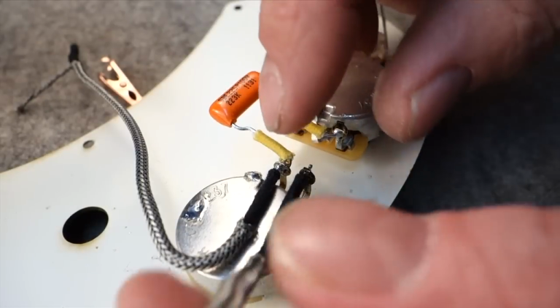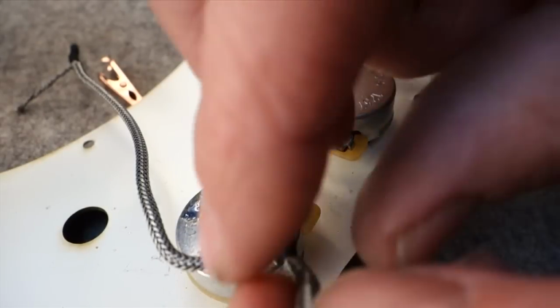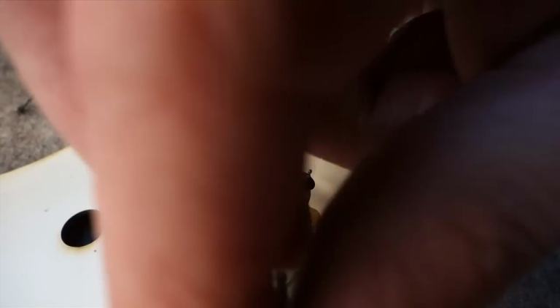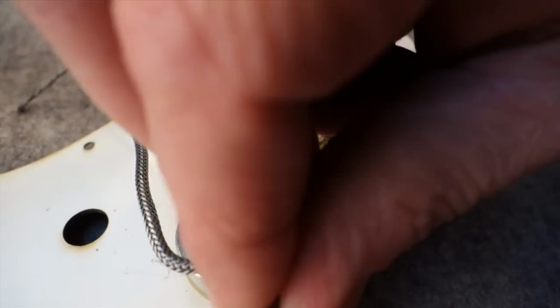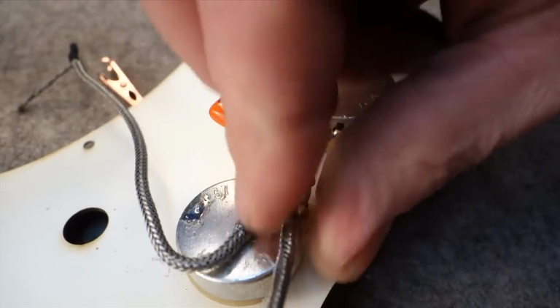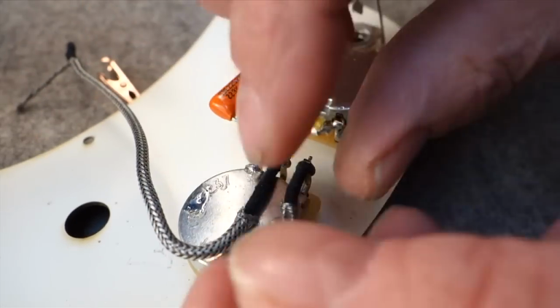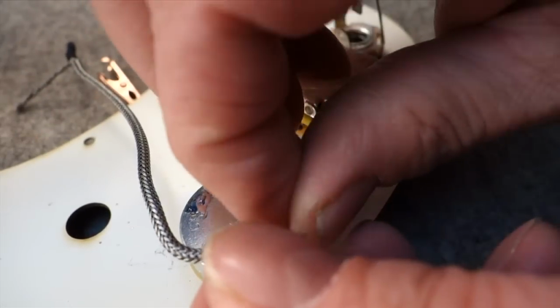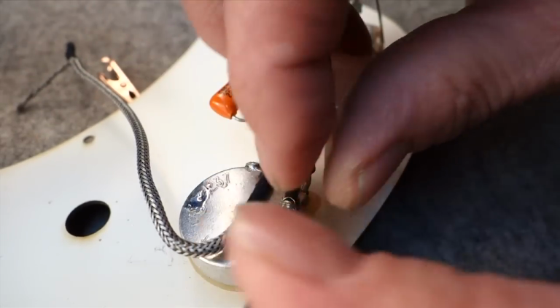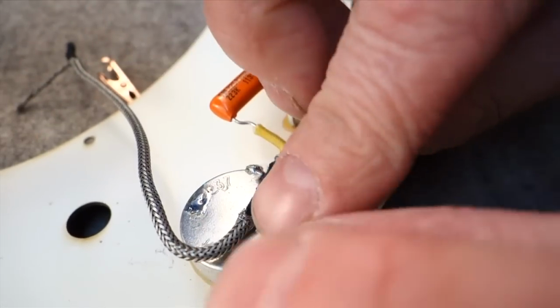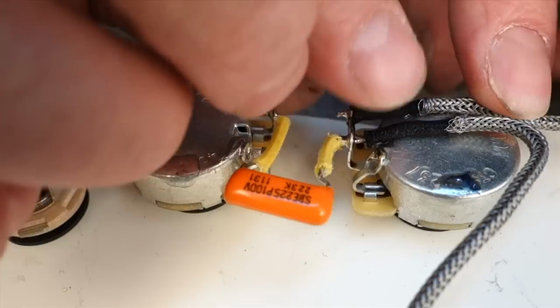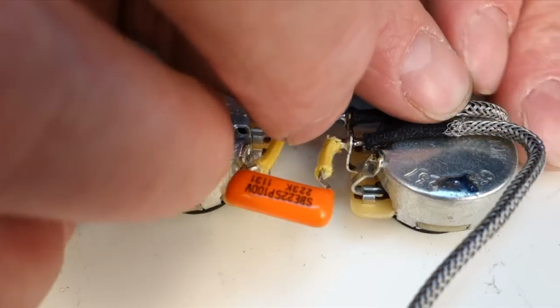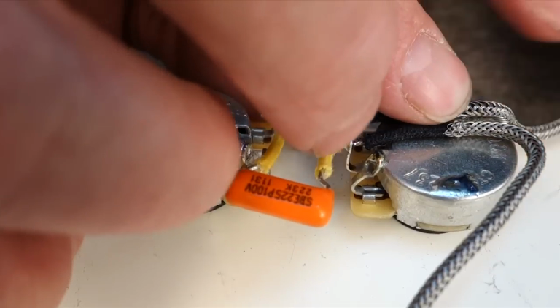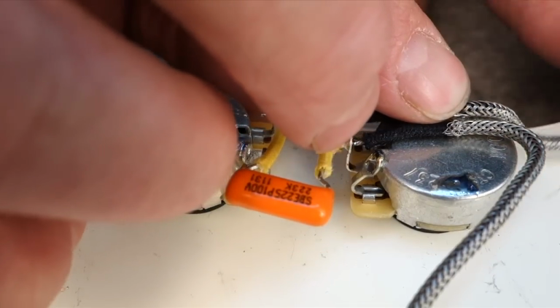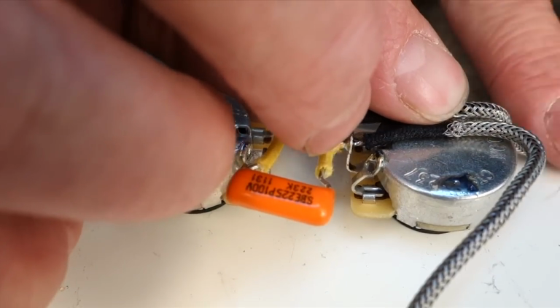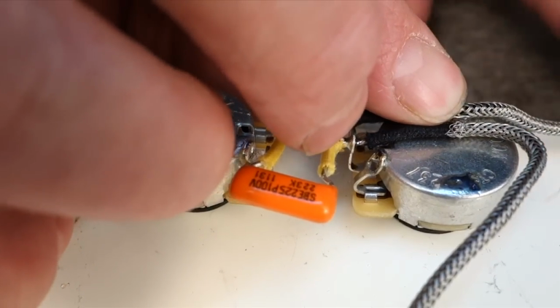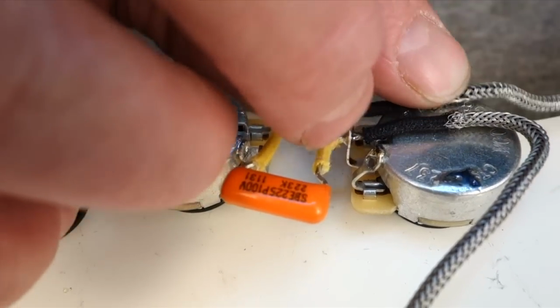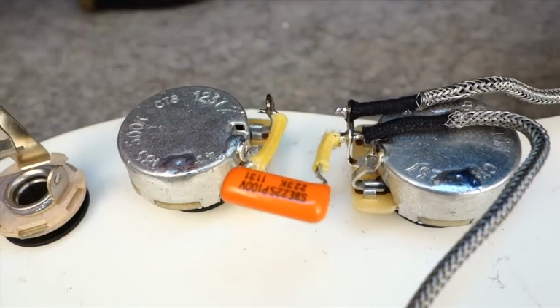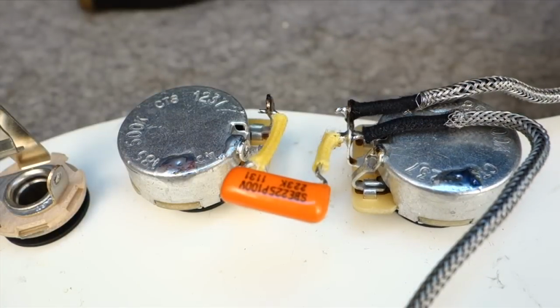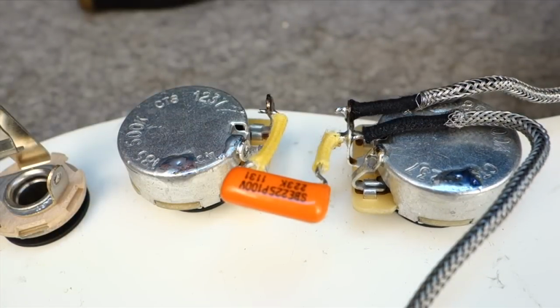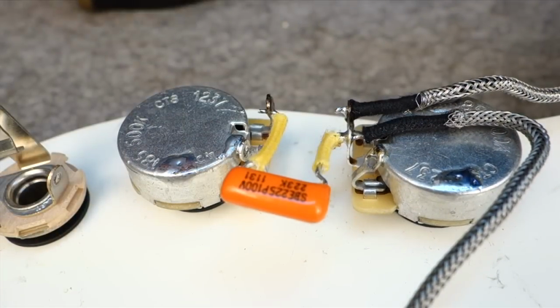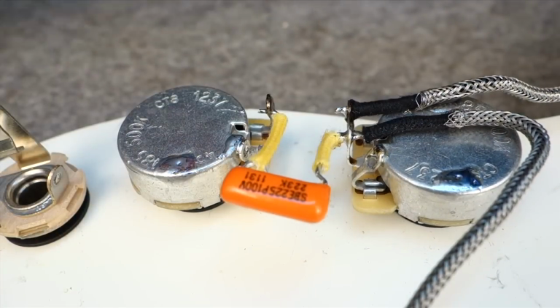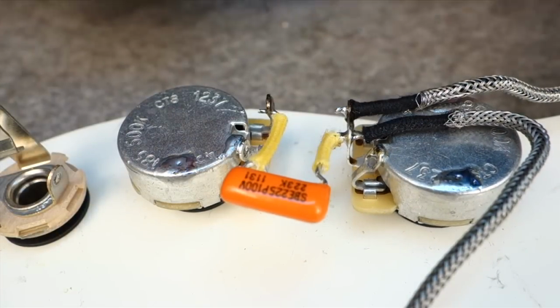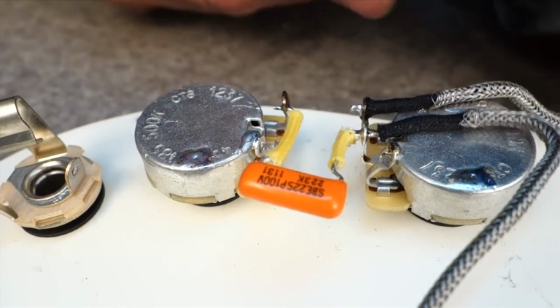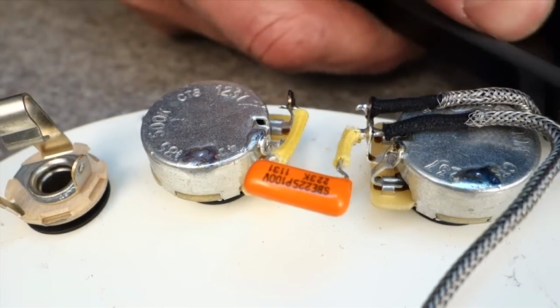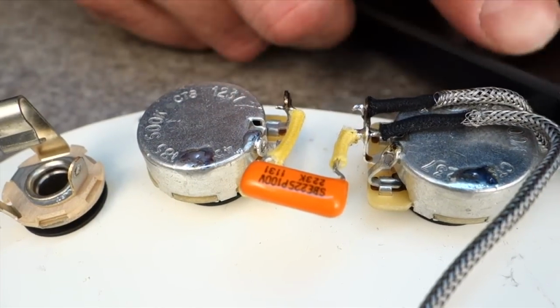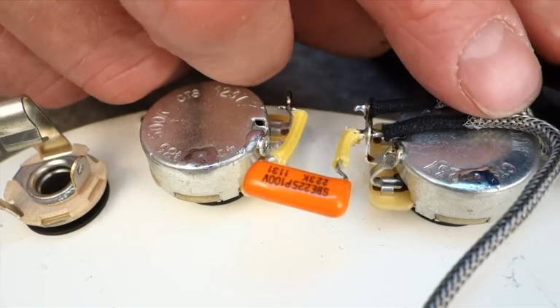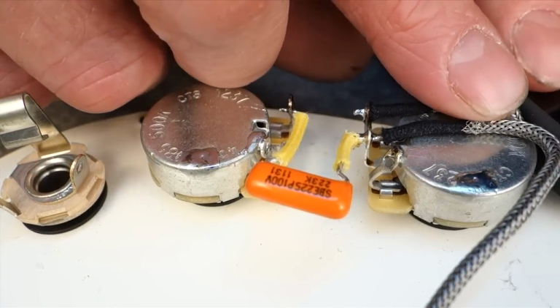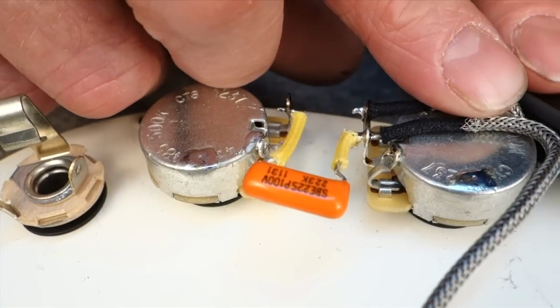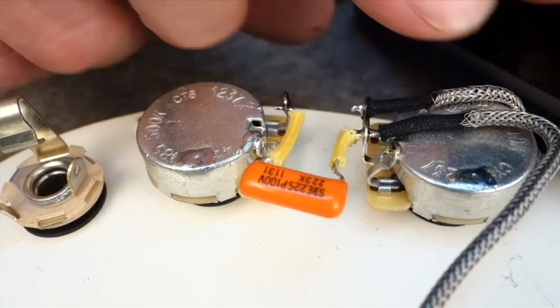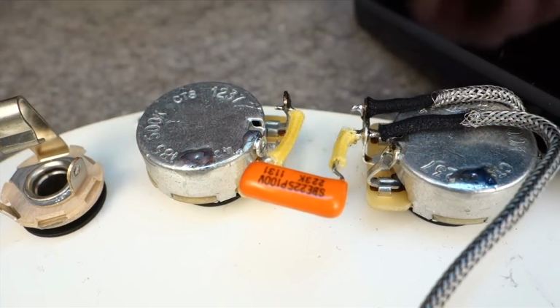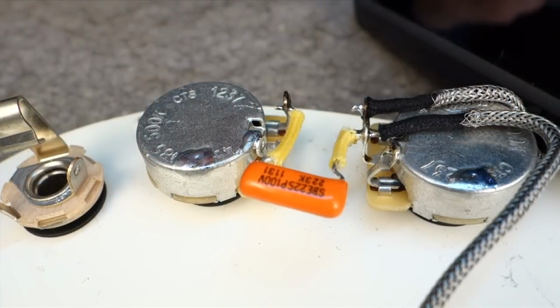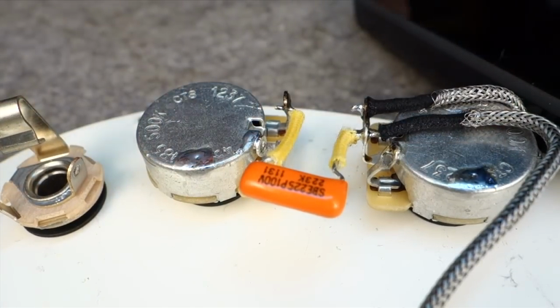Now I'm going to ground this braided shield to the casing. I'll usually use a helping hands to keep the wires in place, but if you don't have something like that, a cell phone, screwdriver, a book — anything will work.